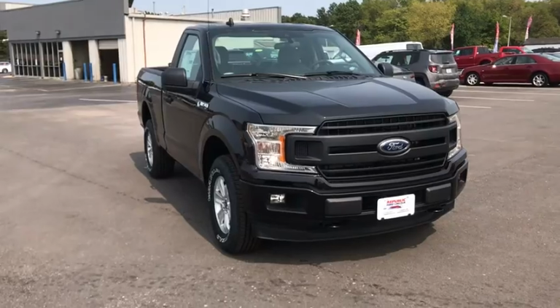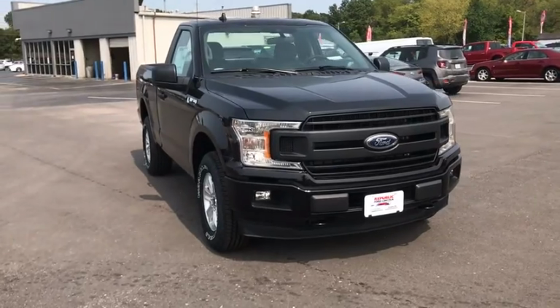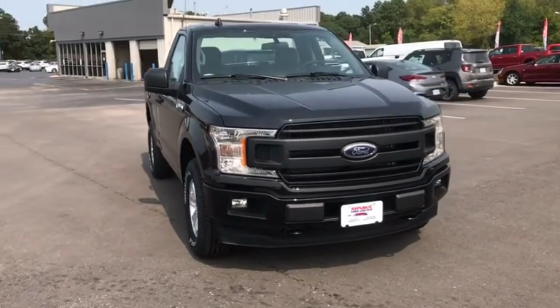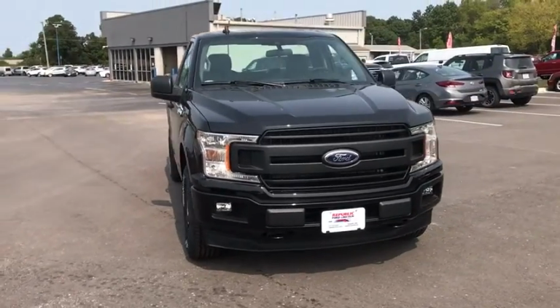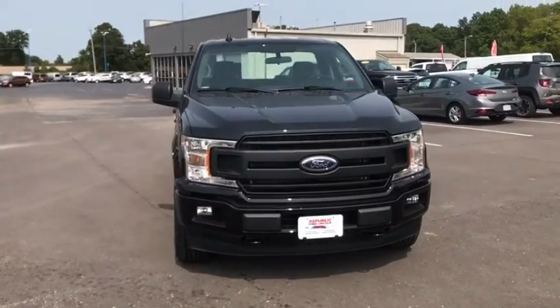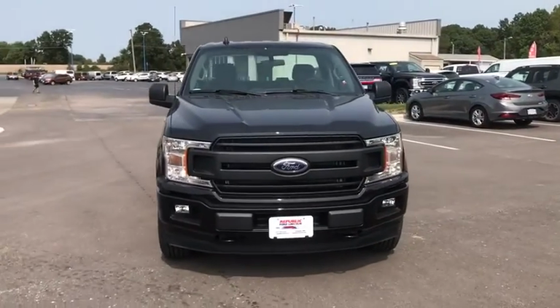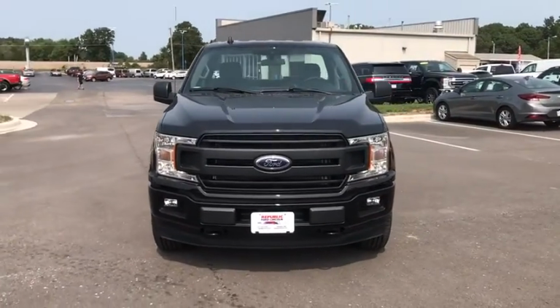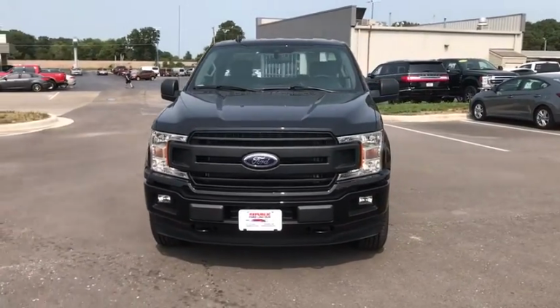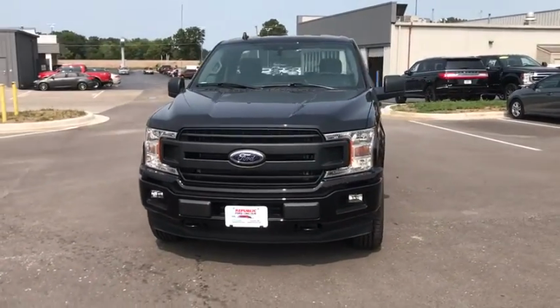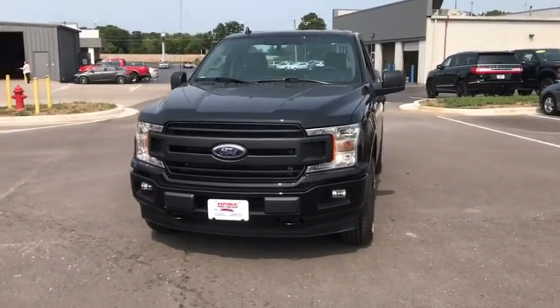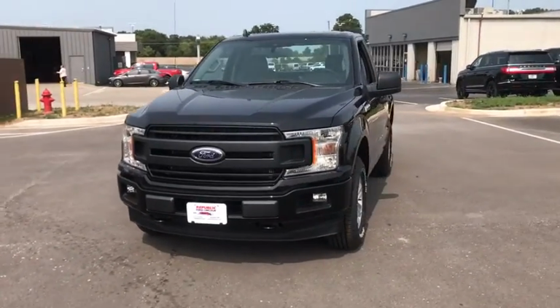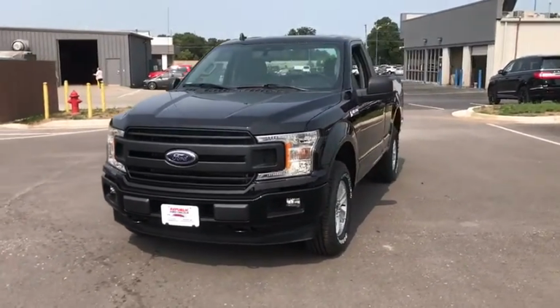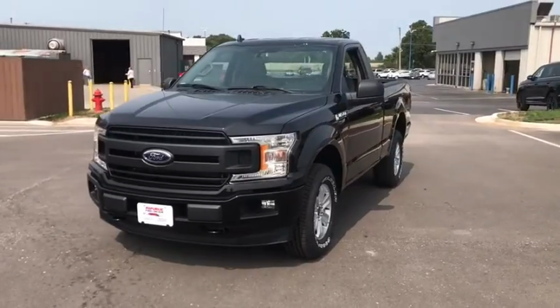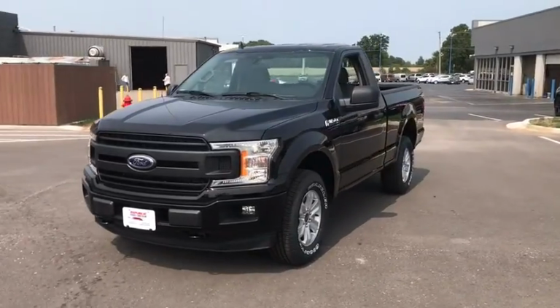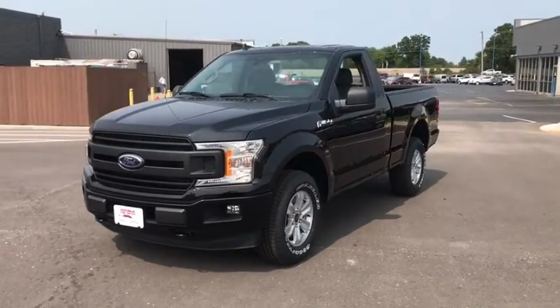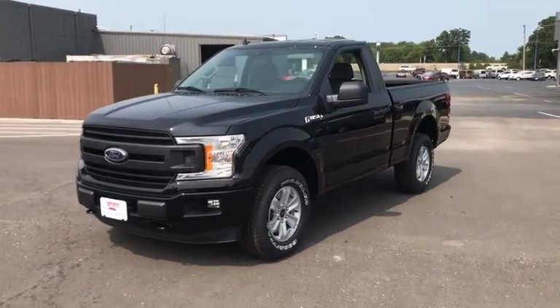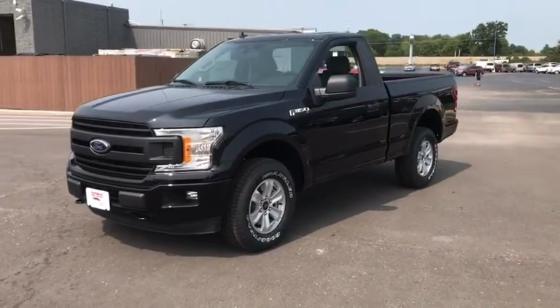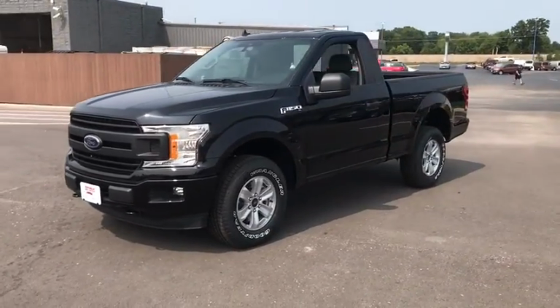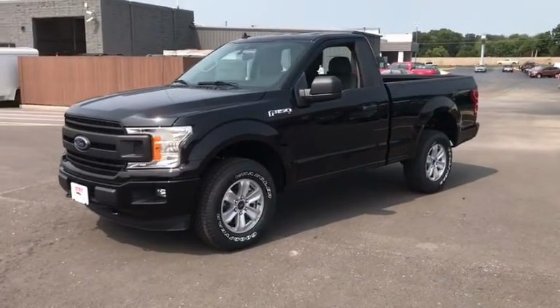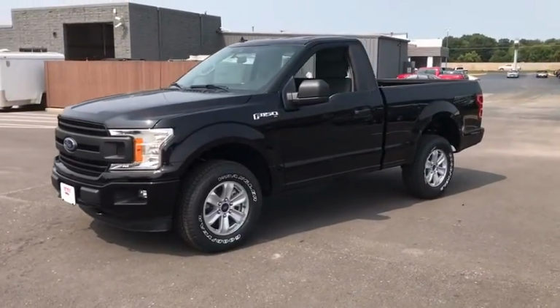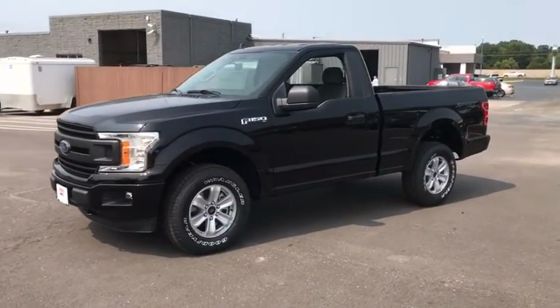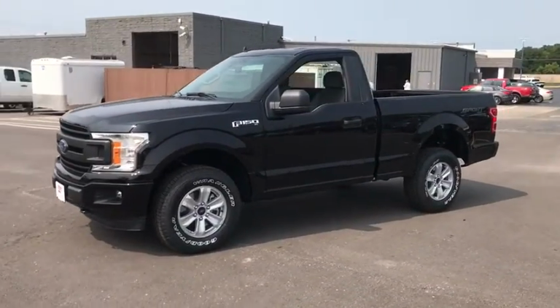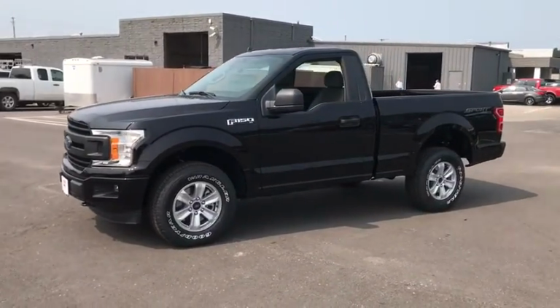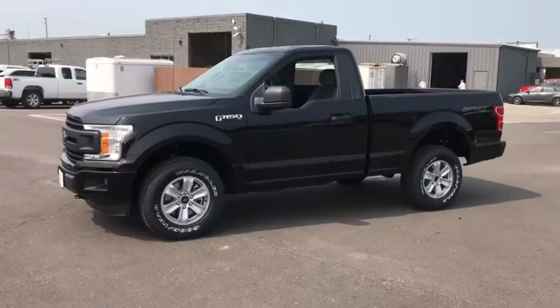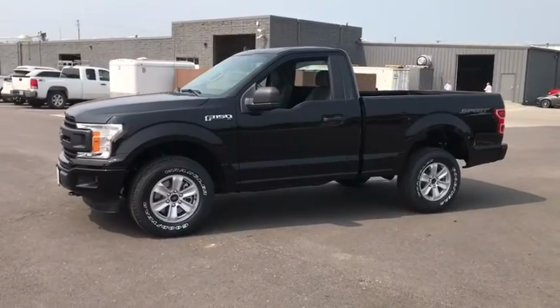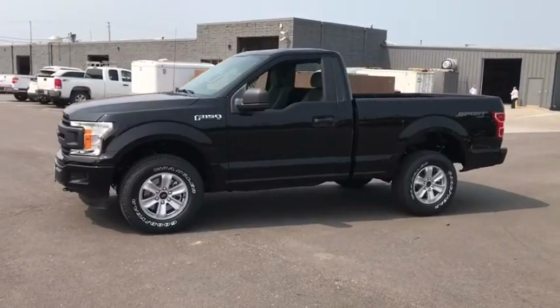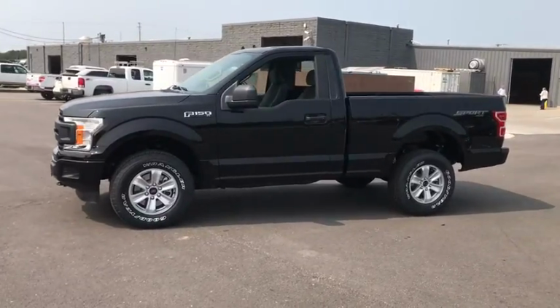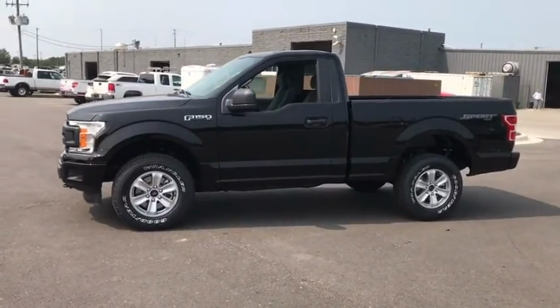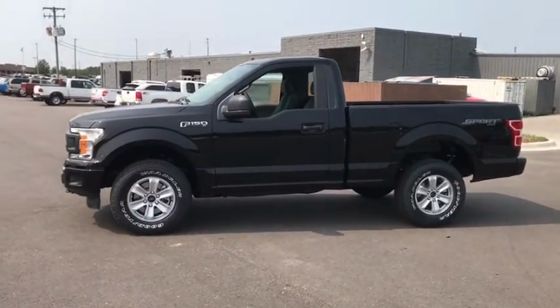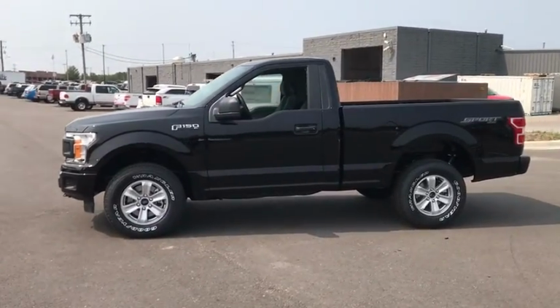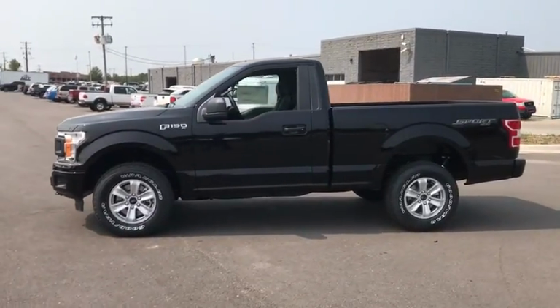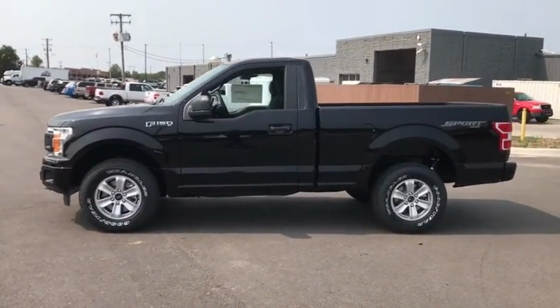Stop by and take a look at the 2020 Ford F-150. A Ford F-150 knows how to handle any situation. It's built to follow orders. No whining. Here are some of this vehicle's great options.